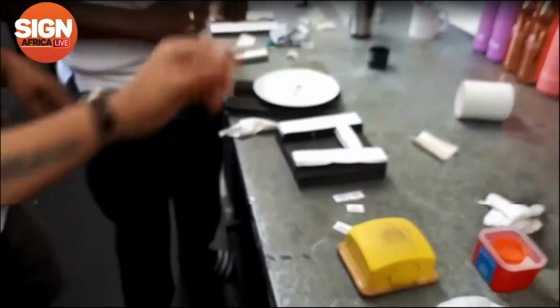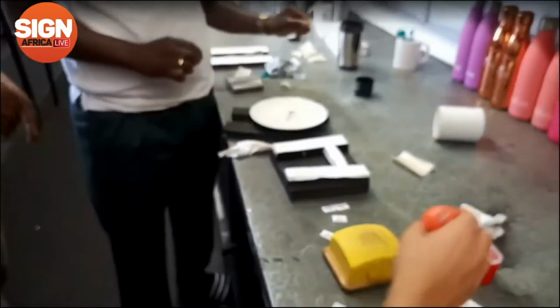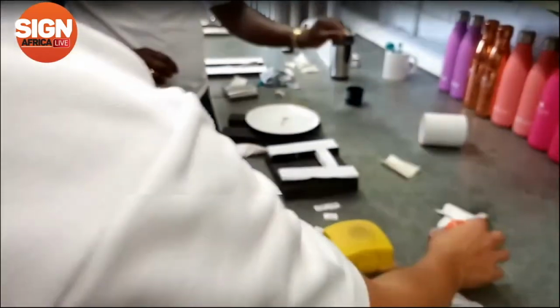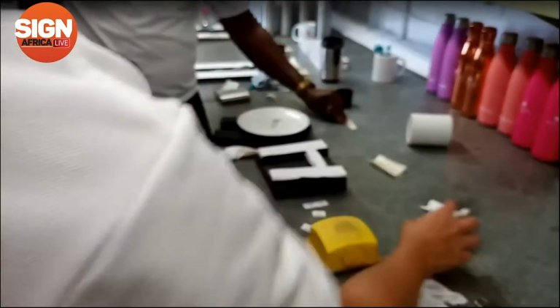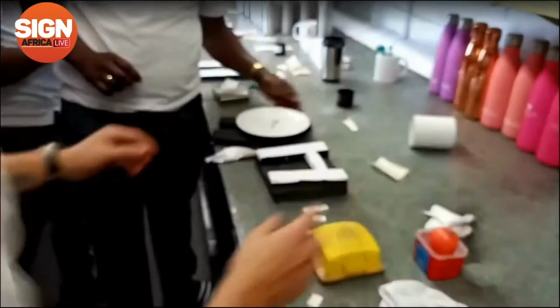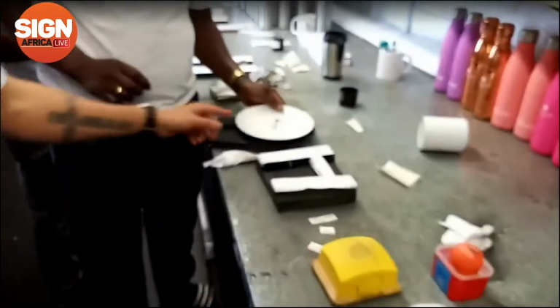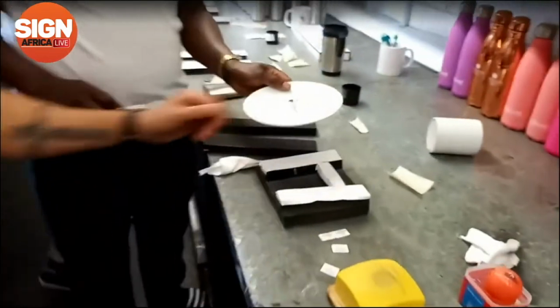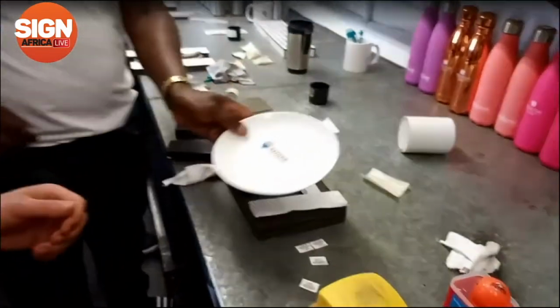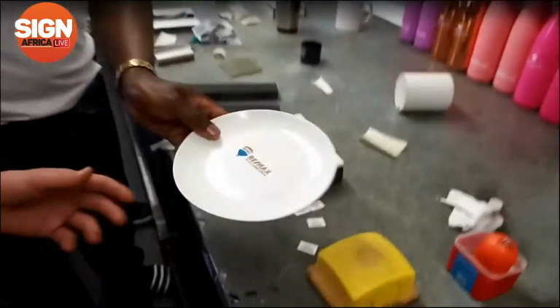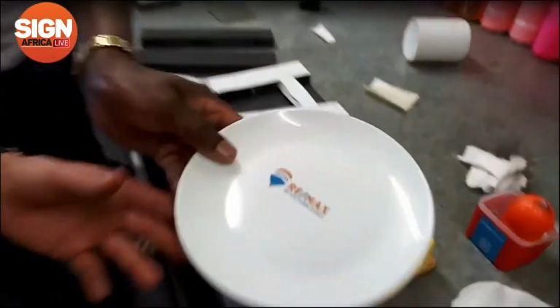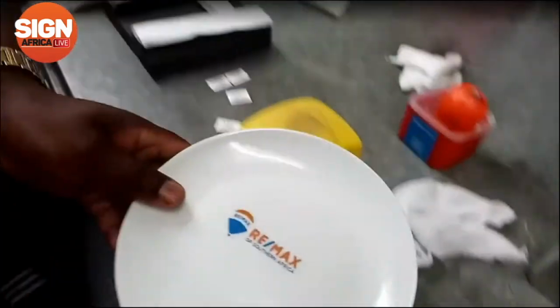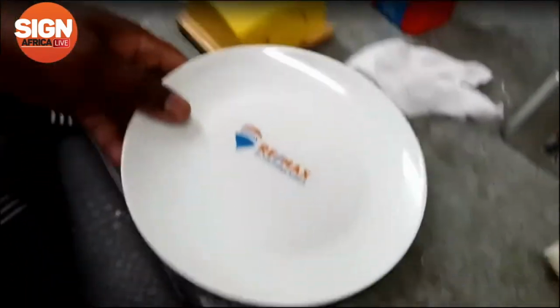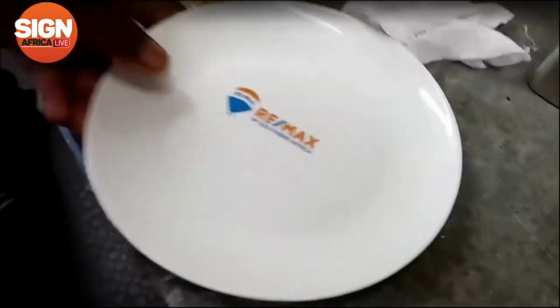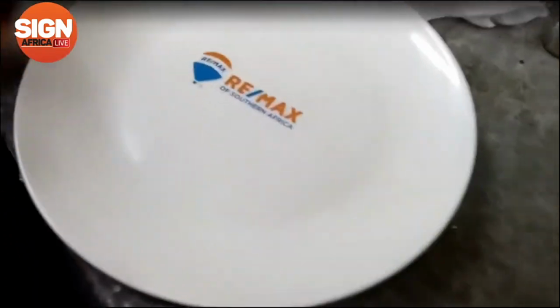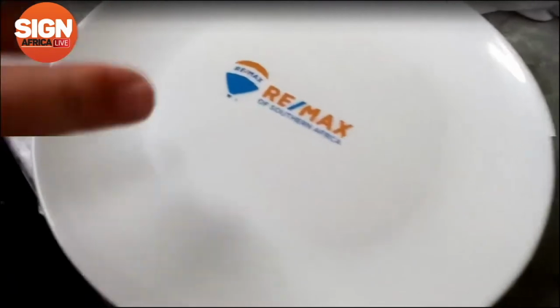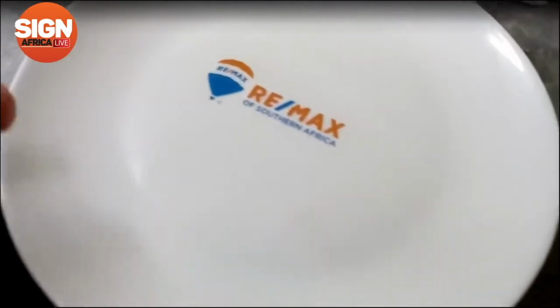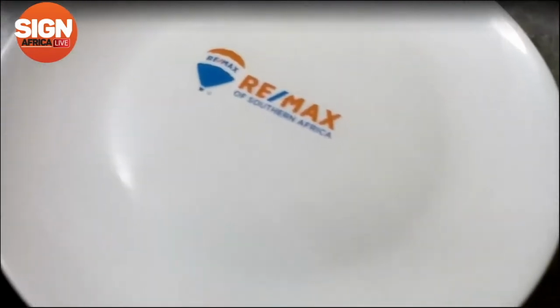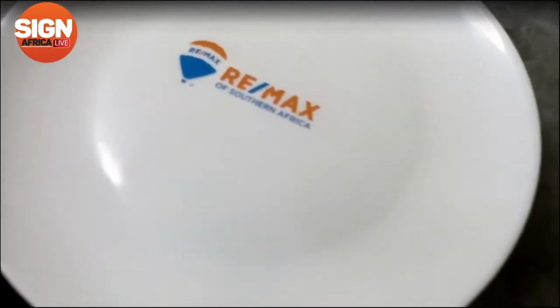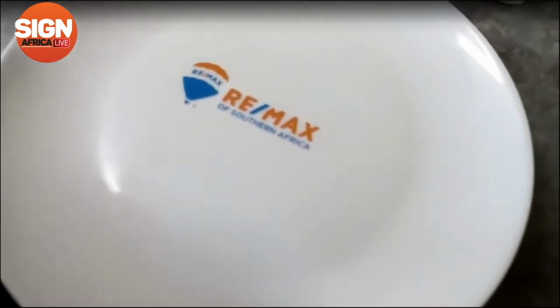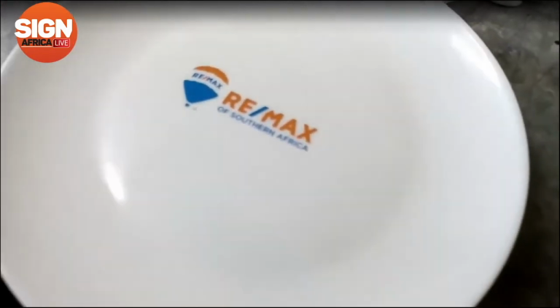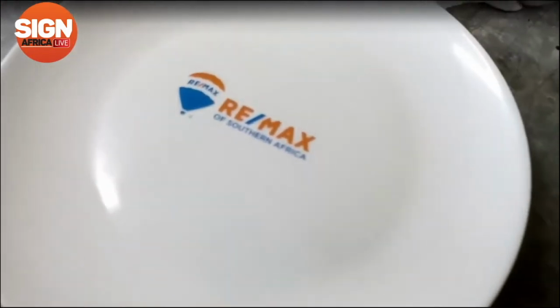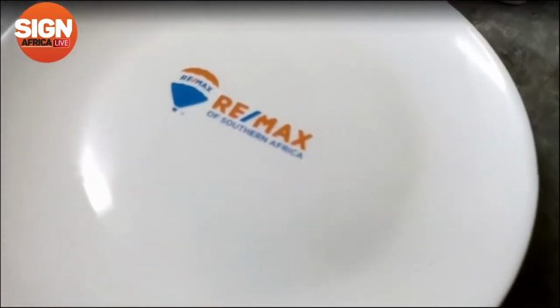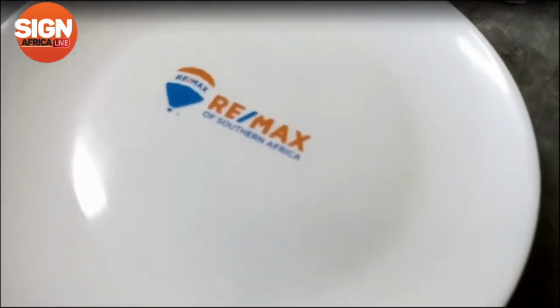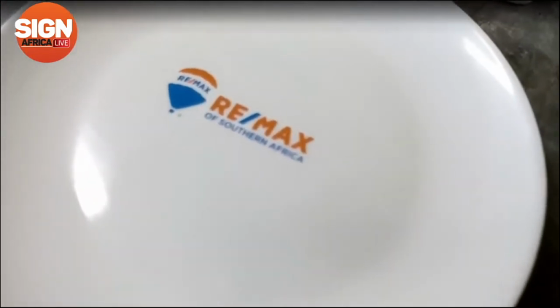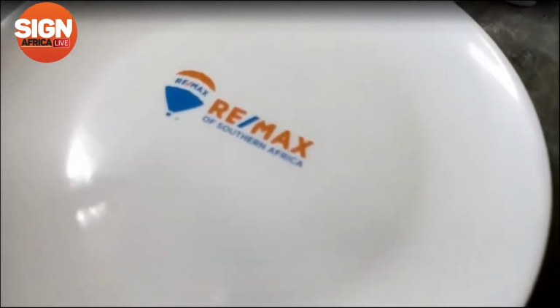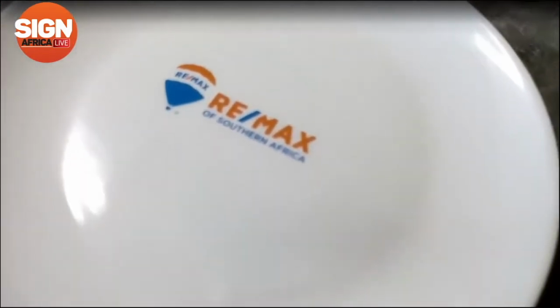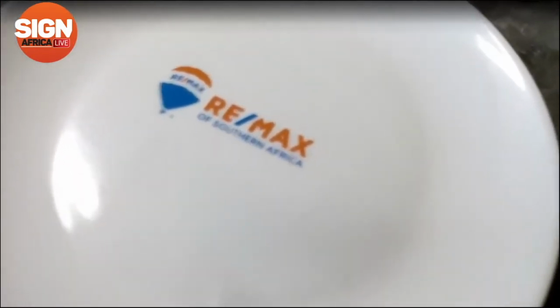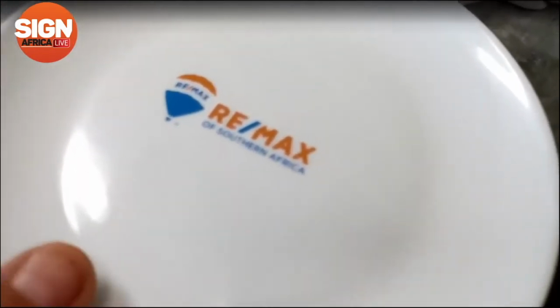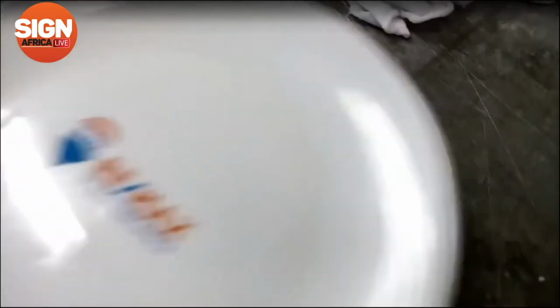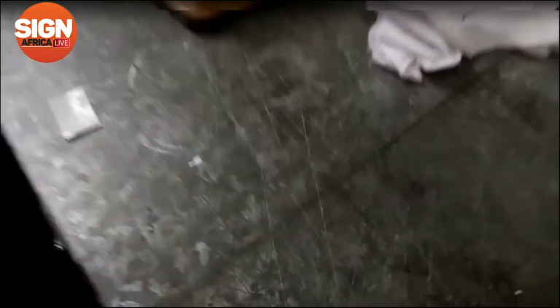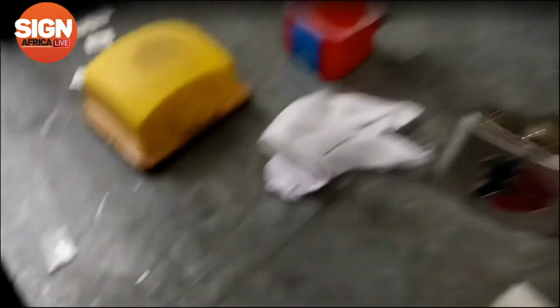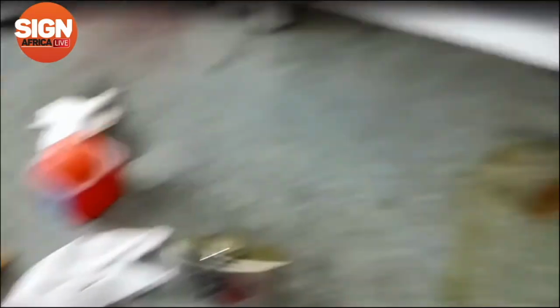We just transferred and printed onto a ceramic plate, sprayed the same as the ceramic mug. Once that's cured and fused properly, it becomes dishwasher-safe.